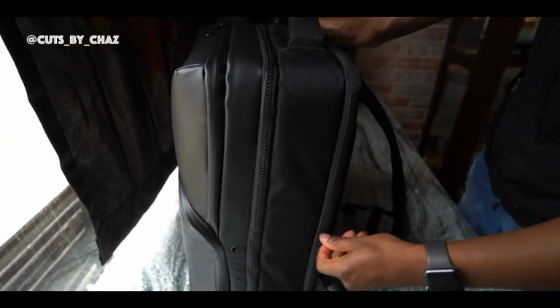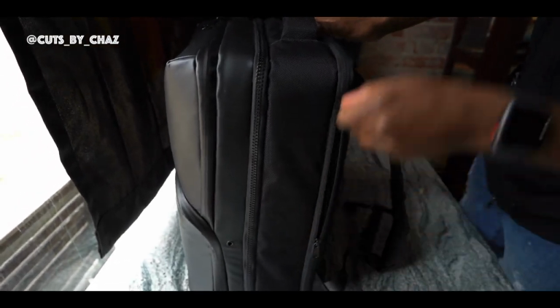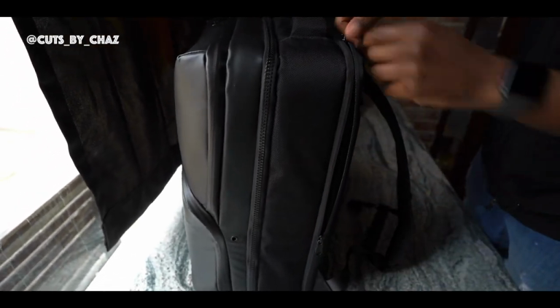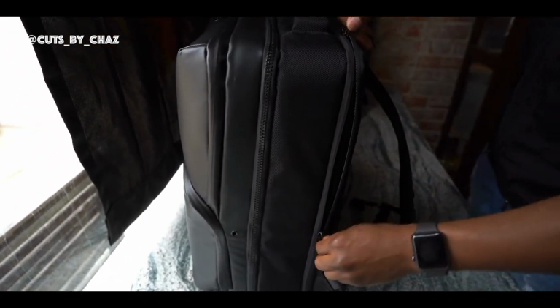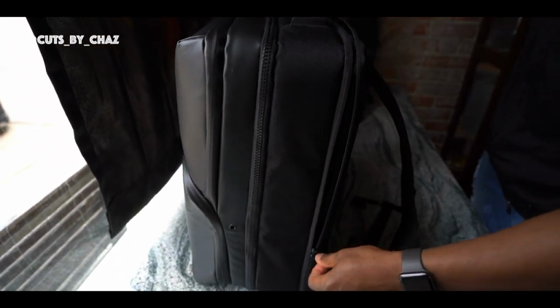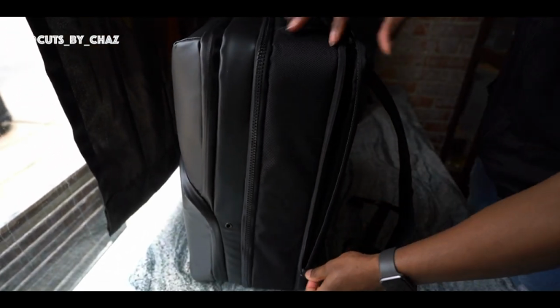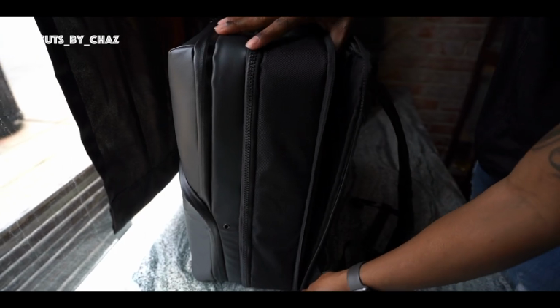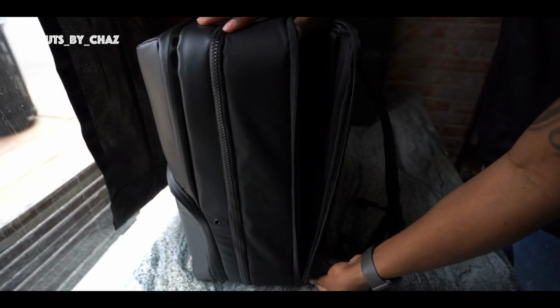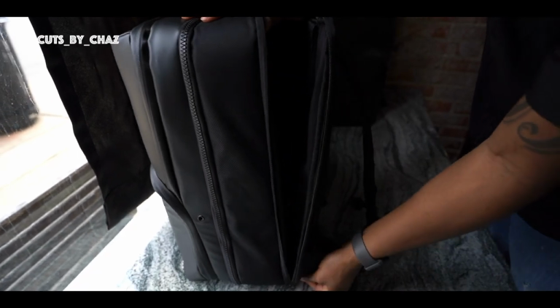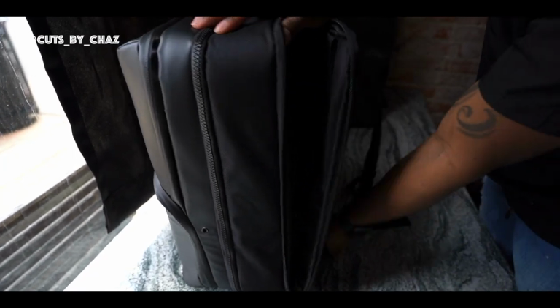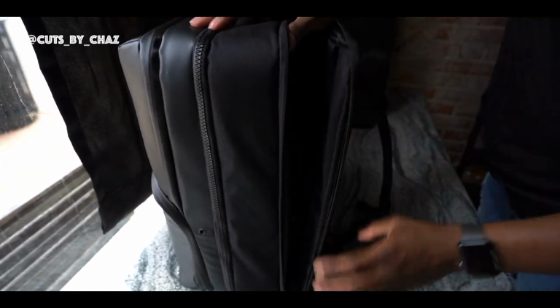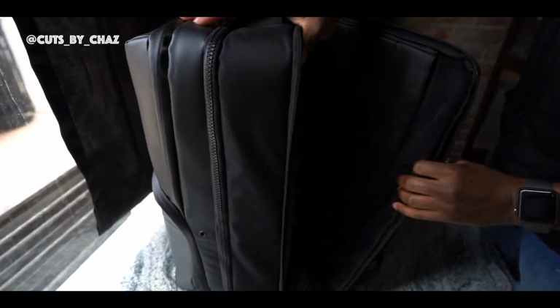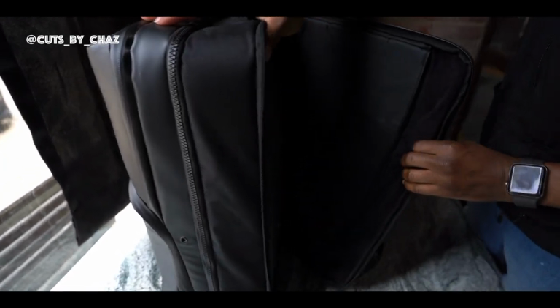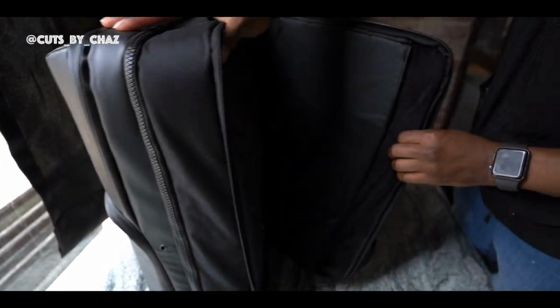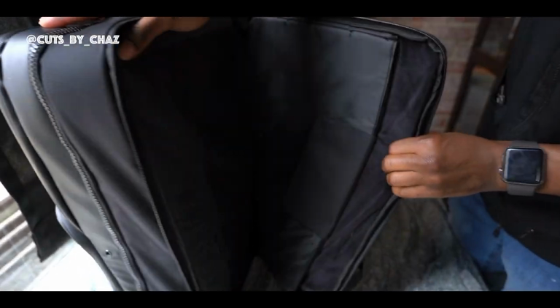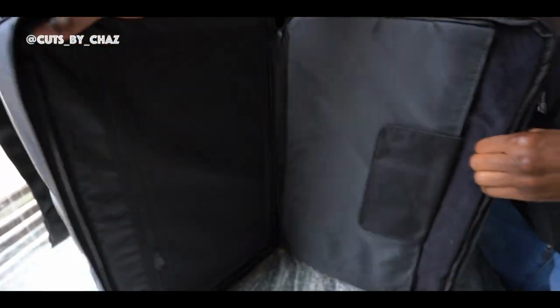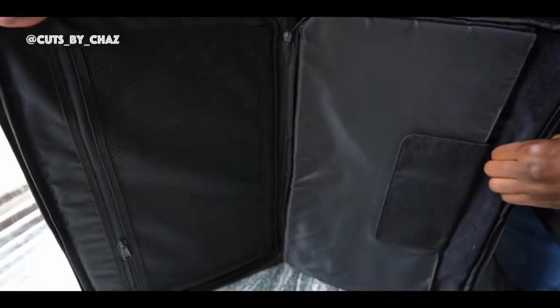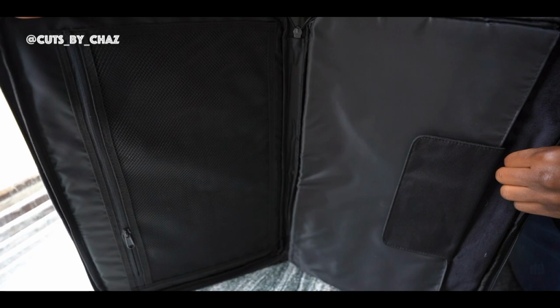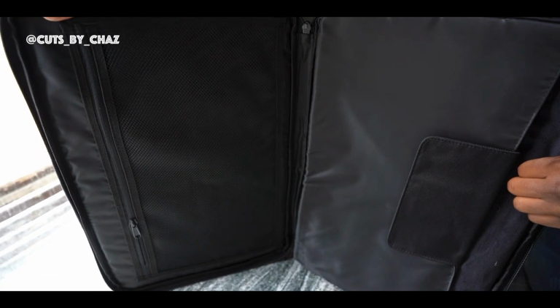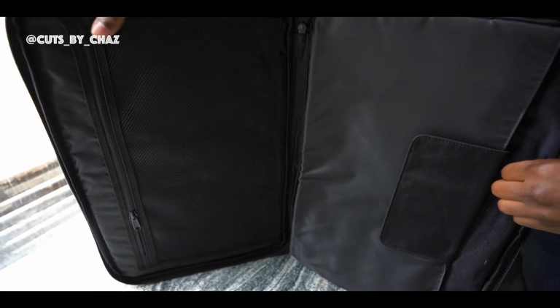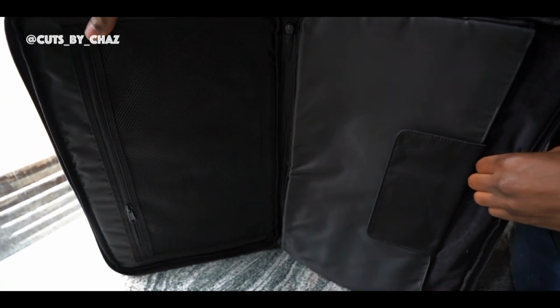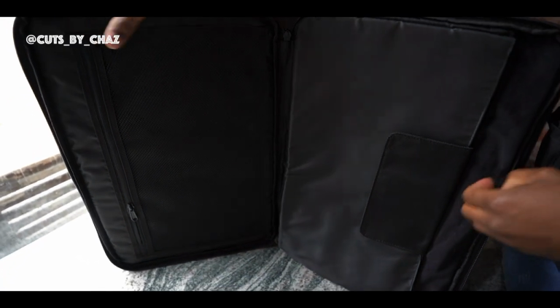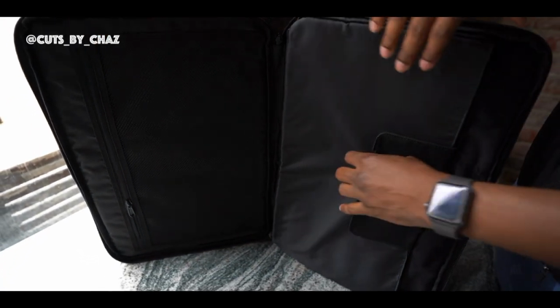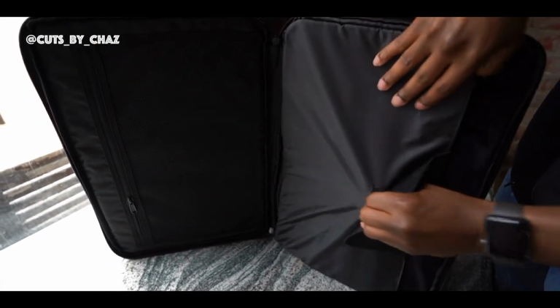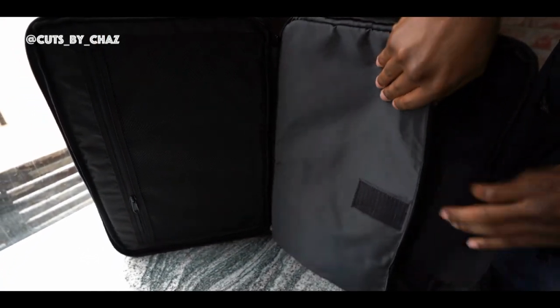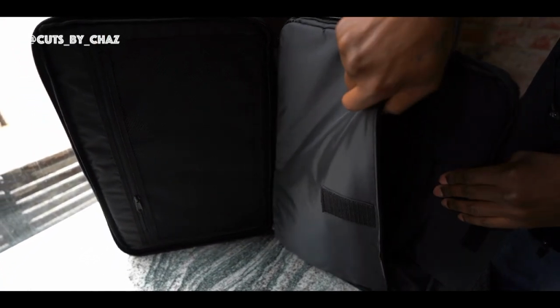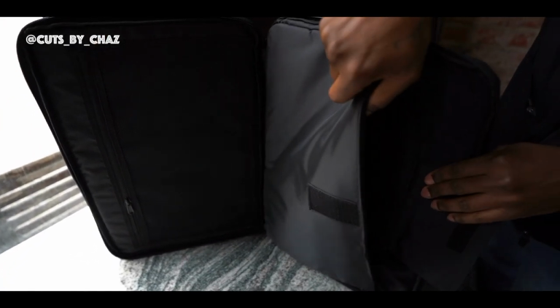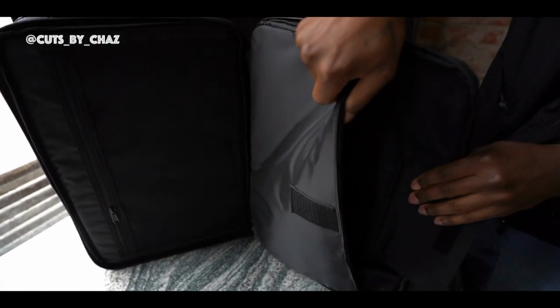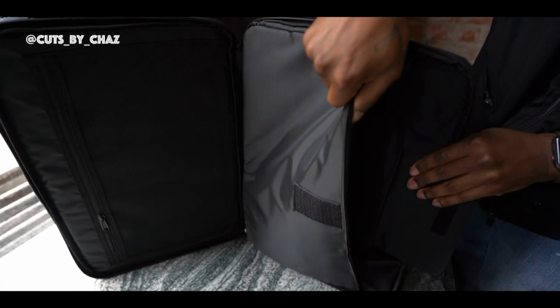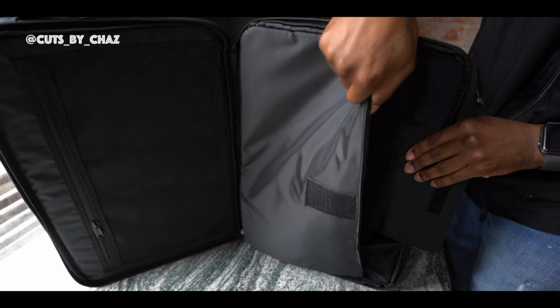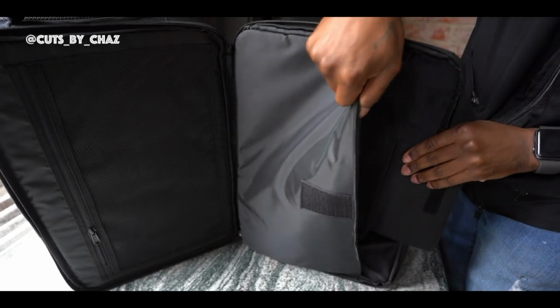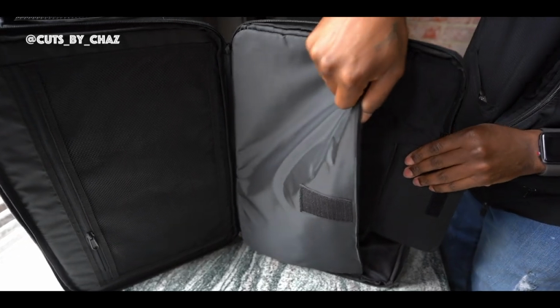We got this small little compartment here. I used to keep a full-size mirror back here, so you got plenty of space. You can also slide a laptop in there when you're traveling on flights.